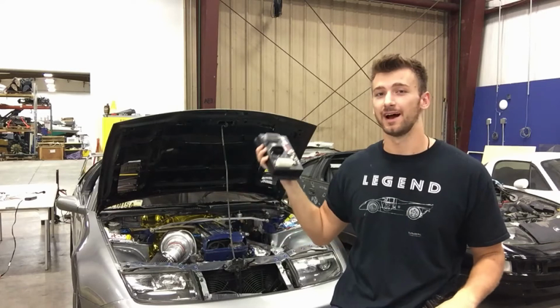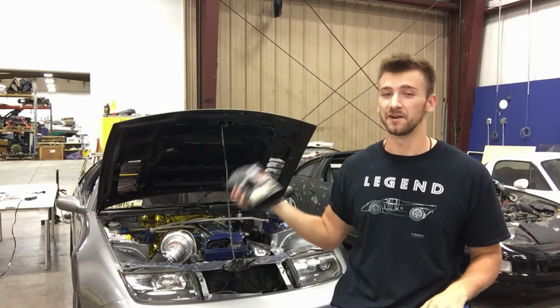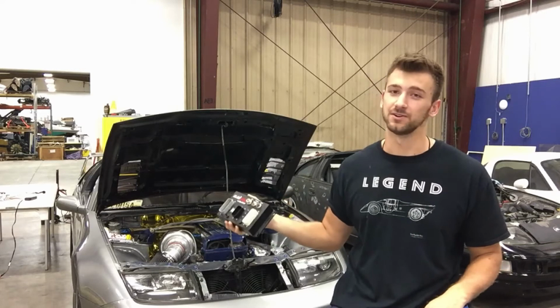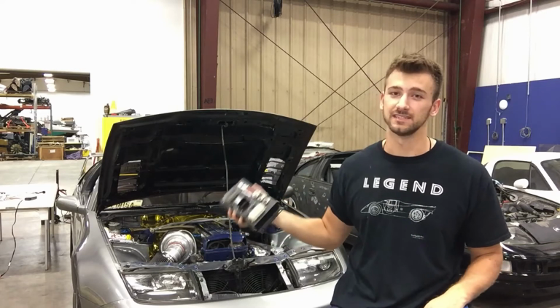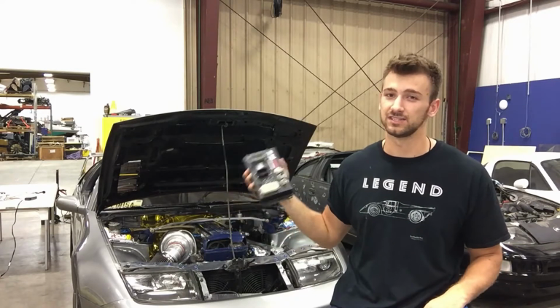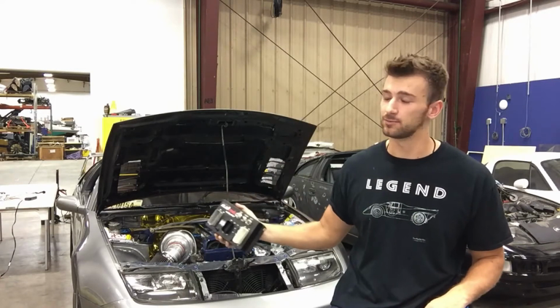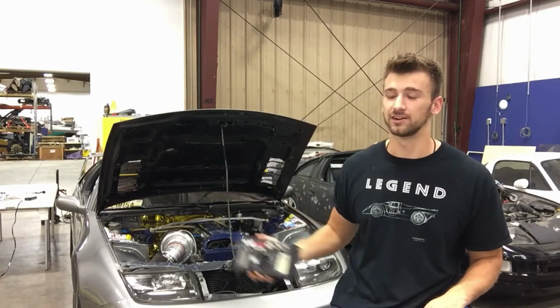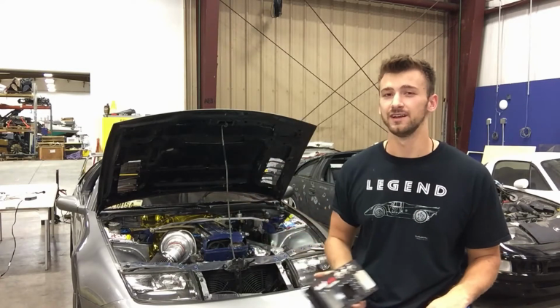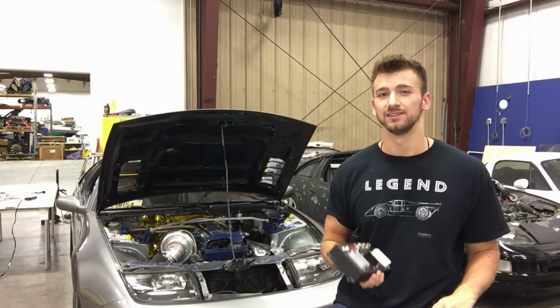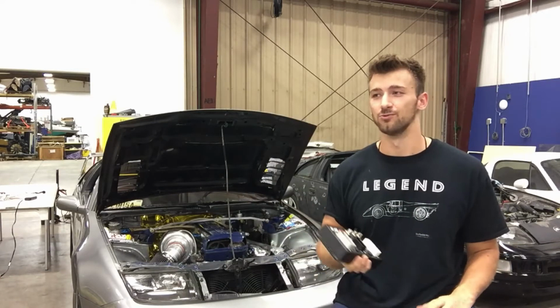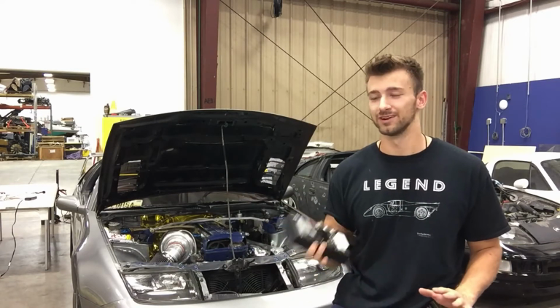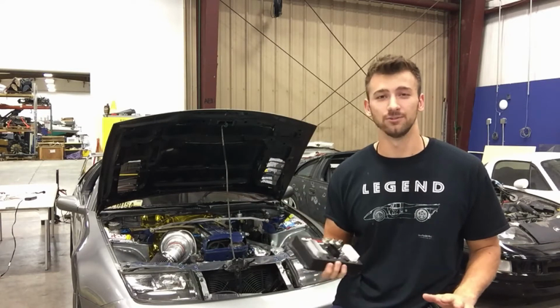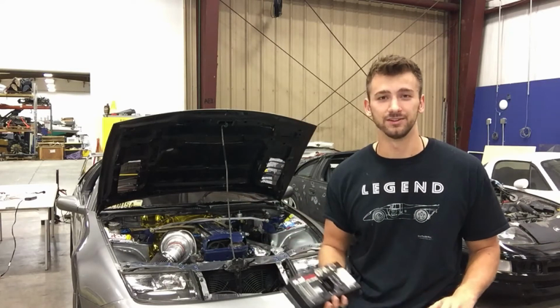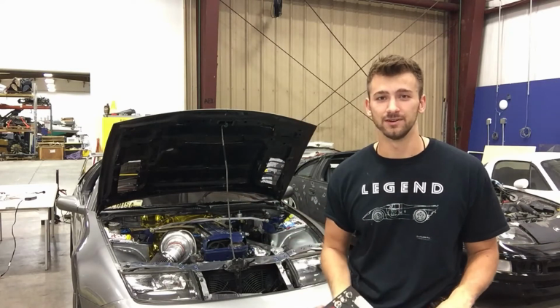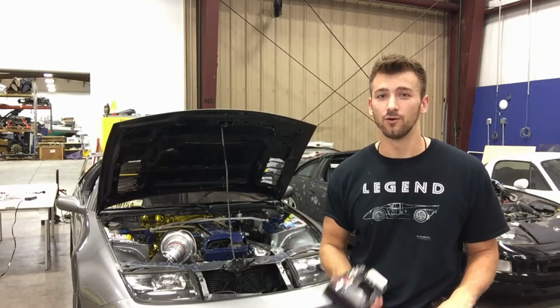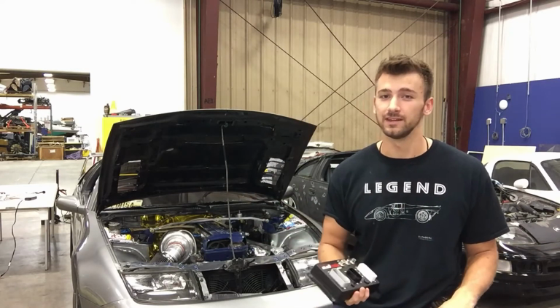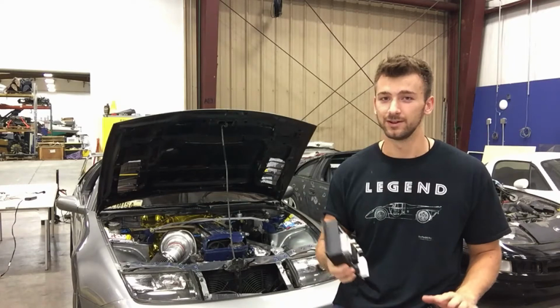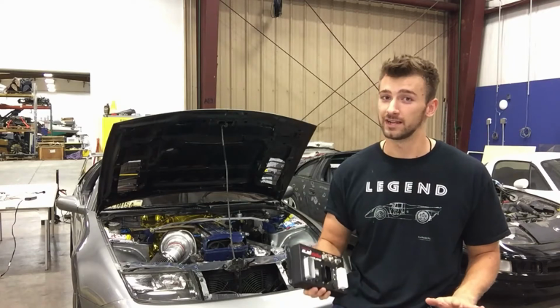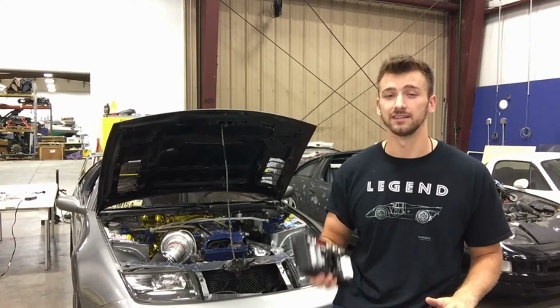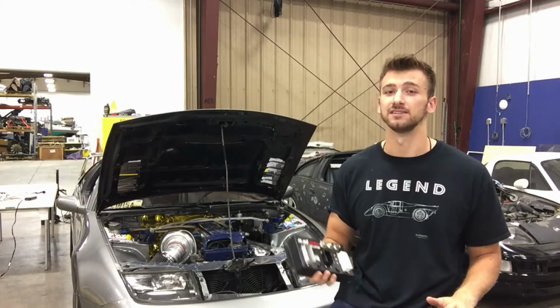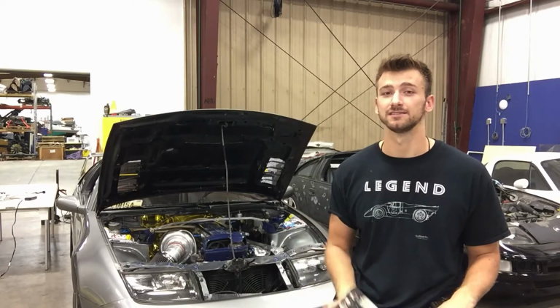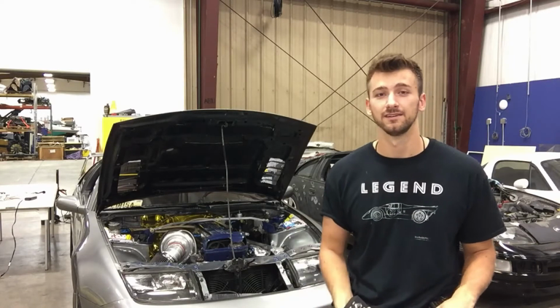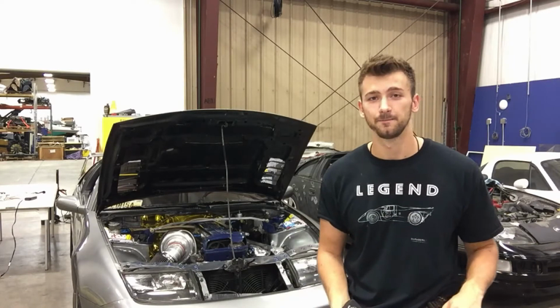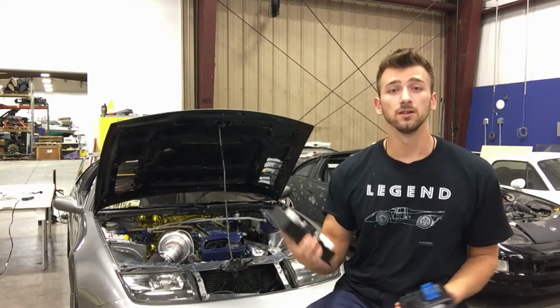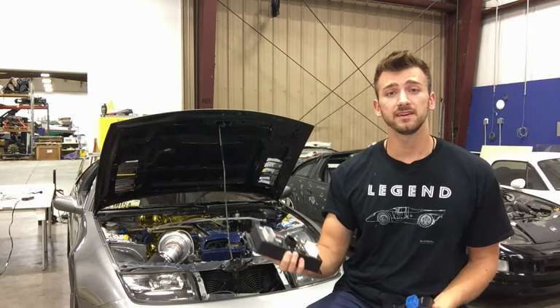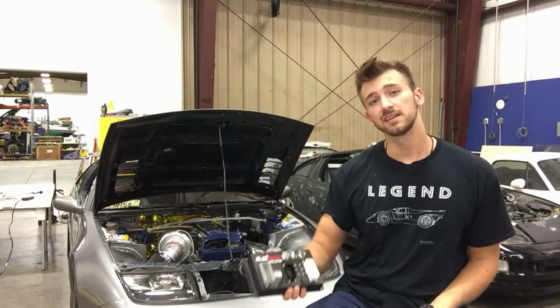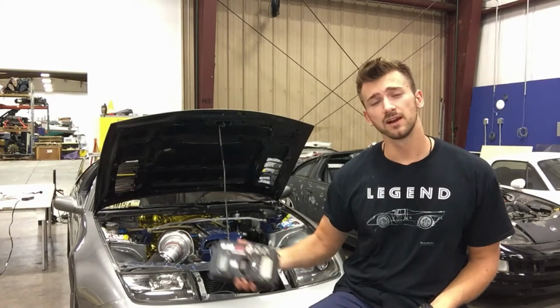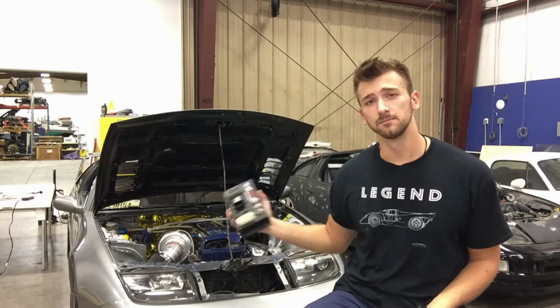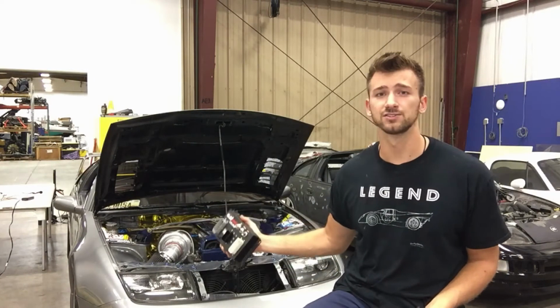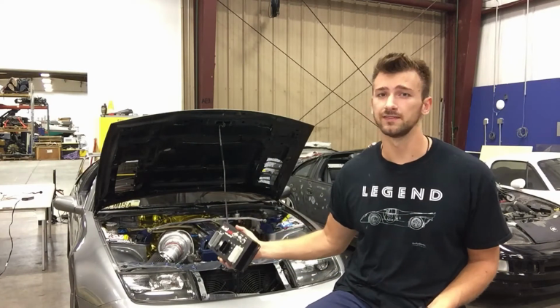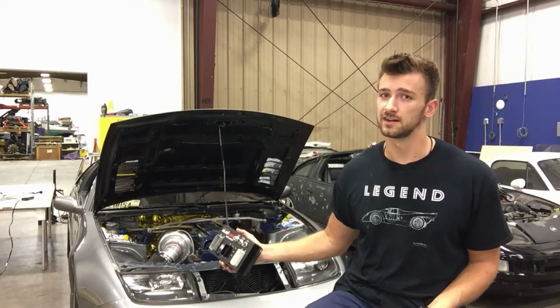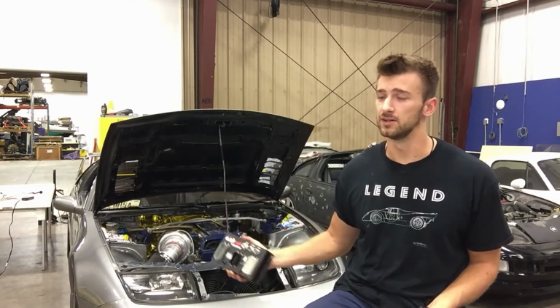I'm fairly new to this. It's a steep learning curve so we're going to see what we can do. Hopefully we don't break anything in the process. So let me begin by giving you guys some backstory on the entire build.